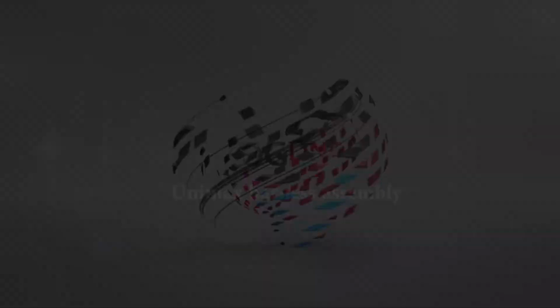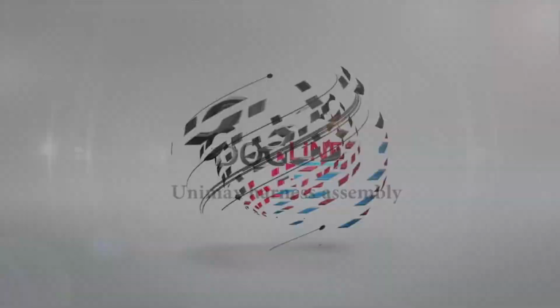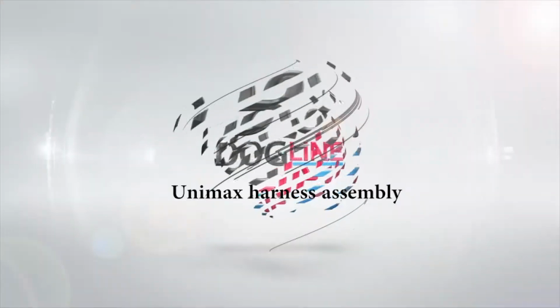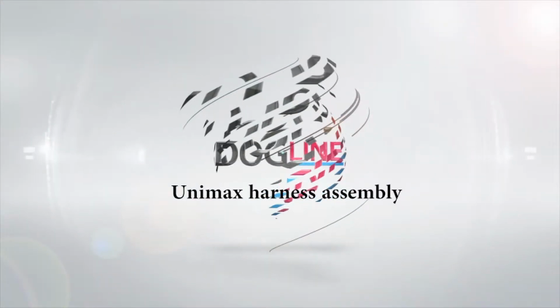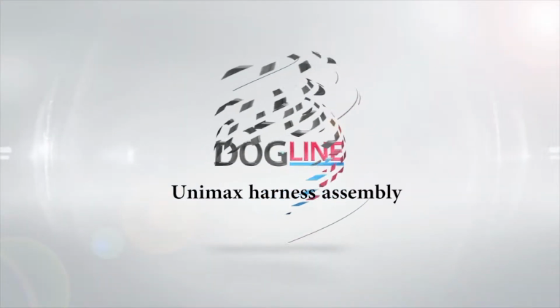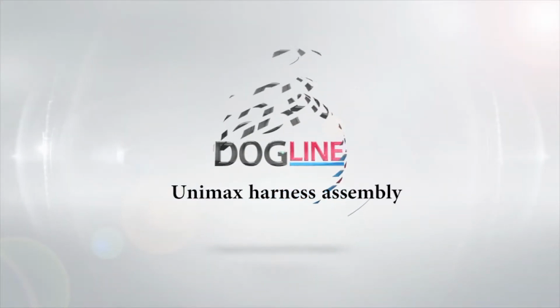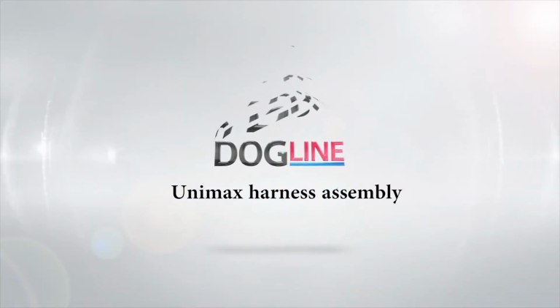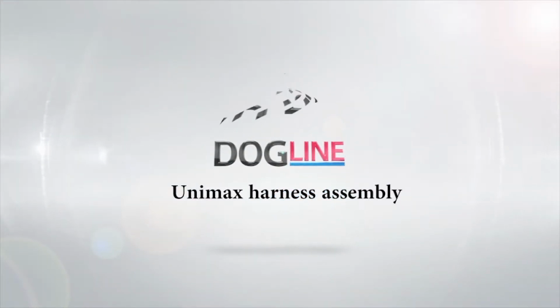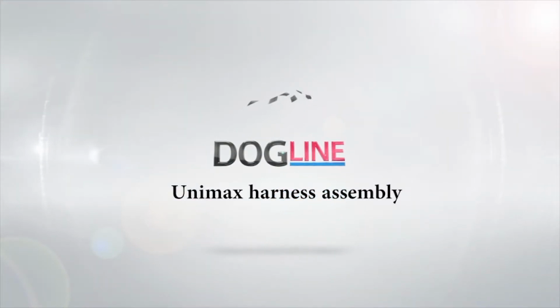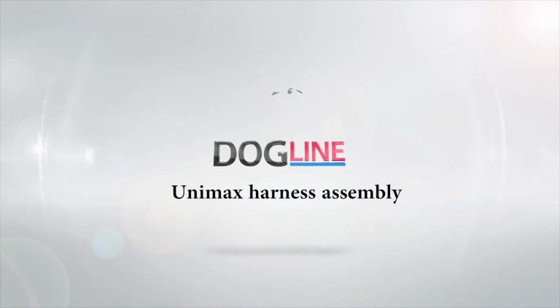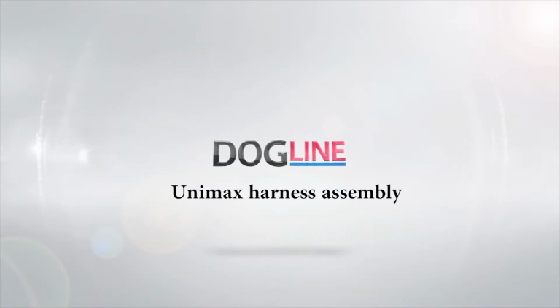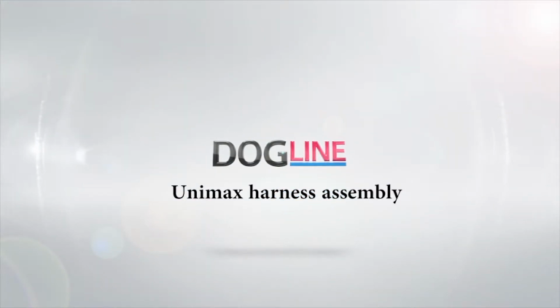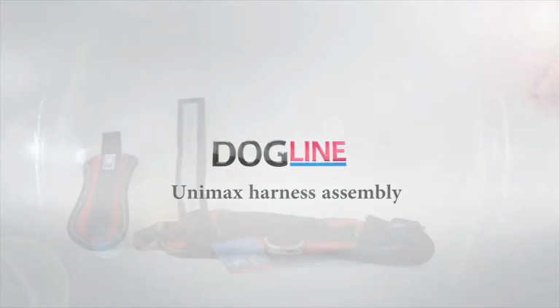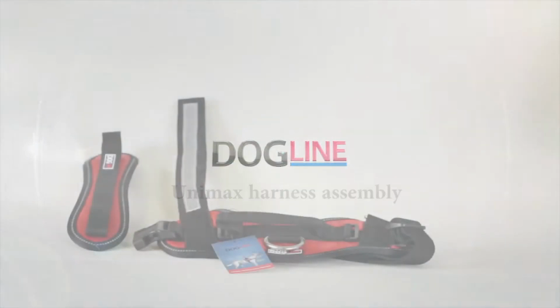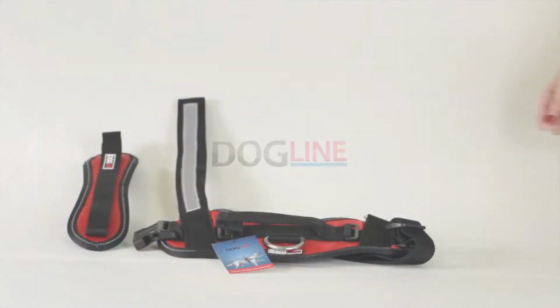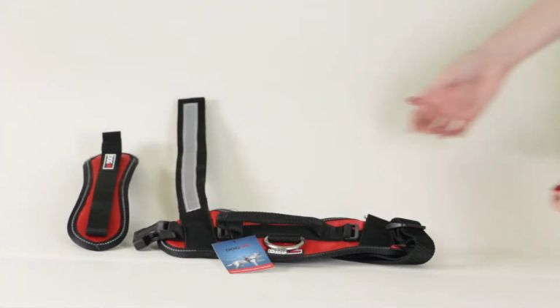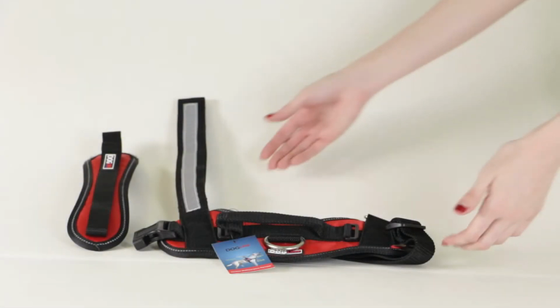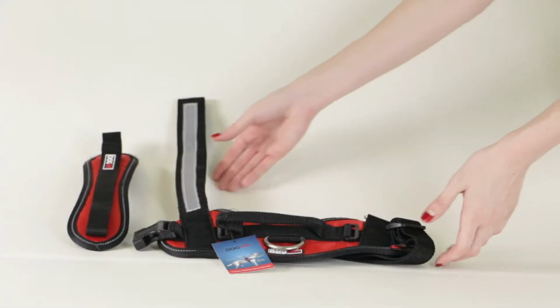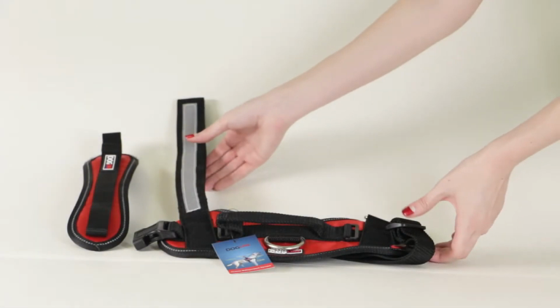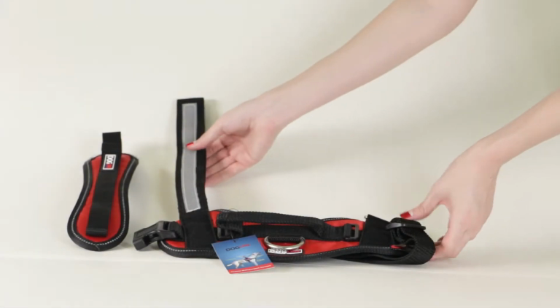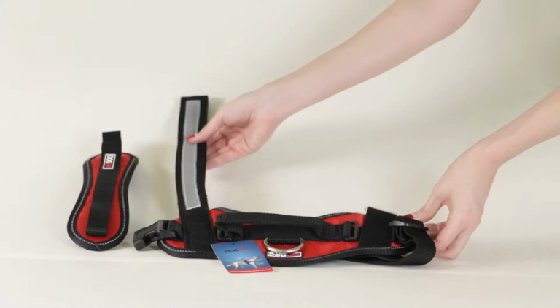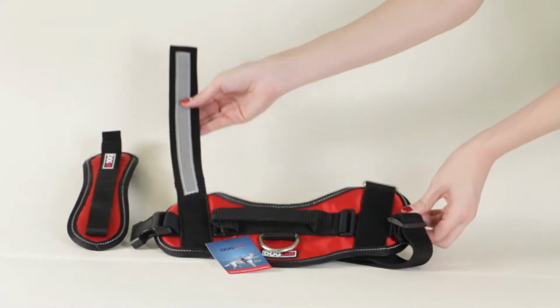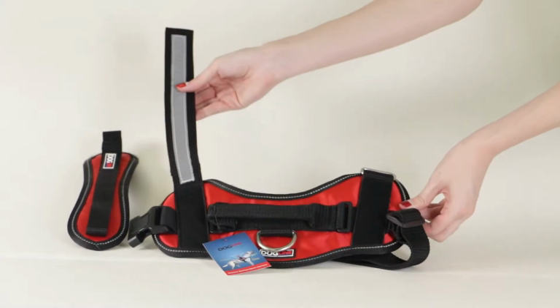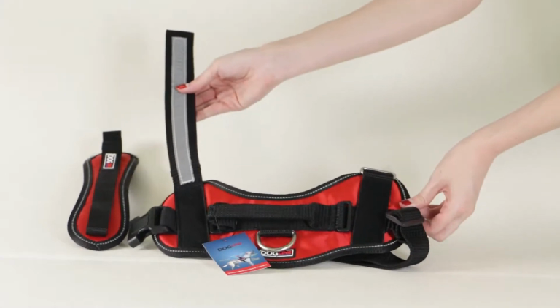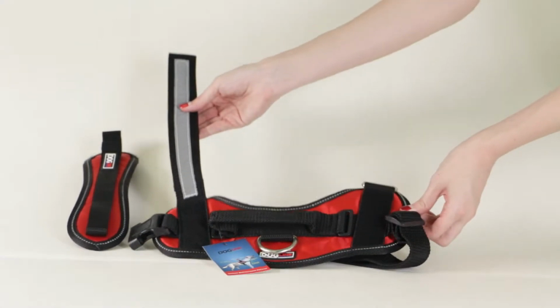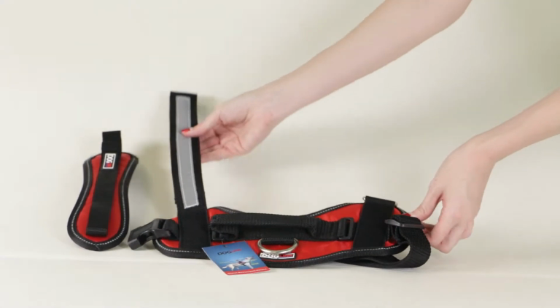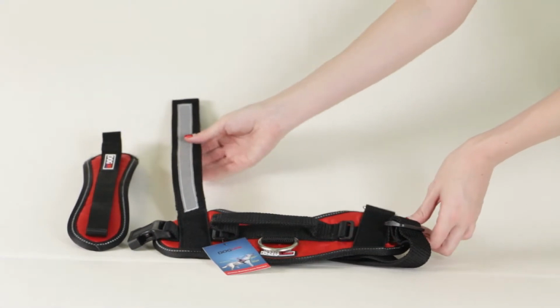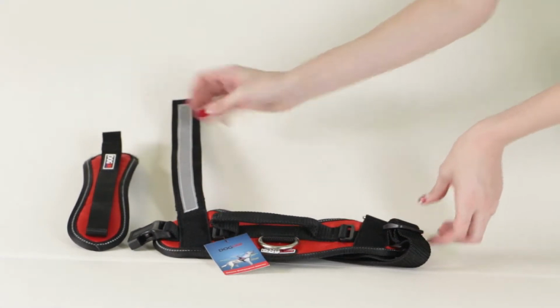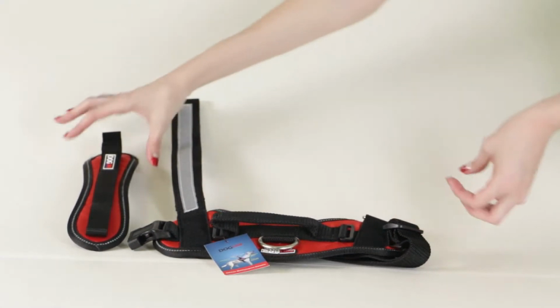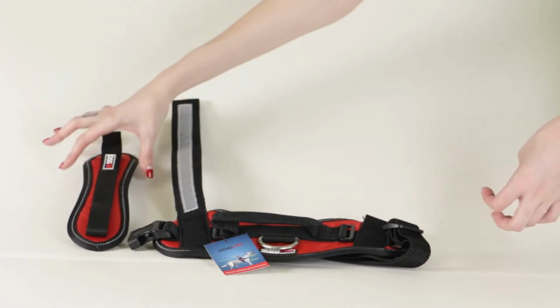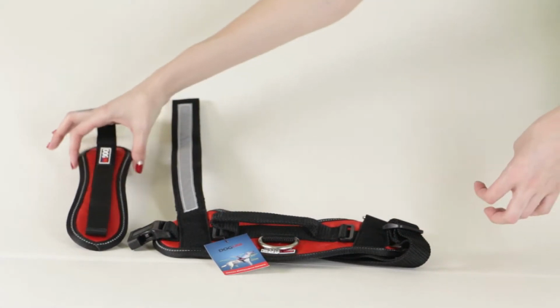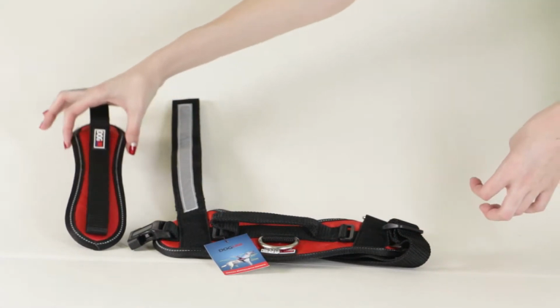How to assemble the Dogline Unimax multi-purpose harness. You will receive one harness and one removable chest plate.